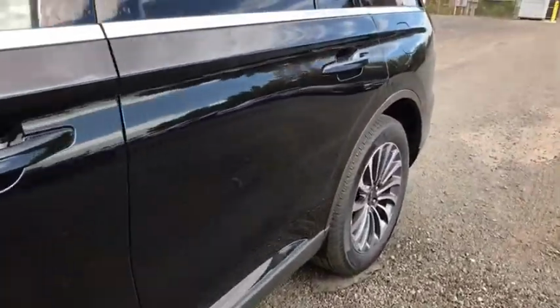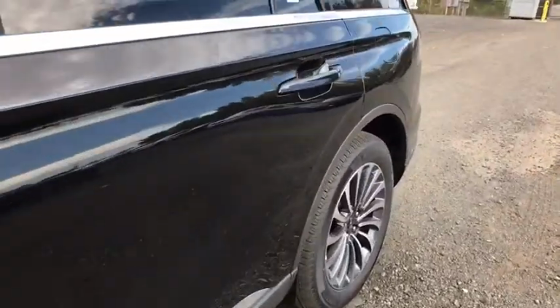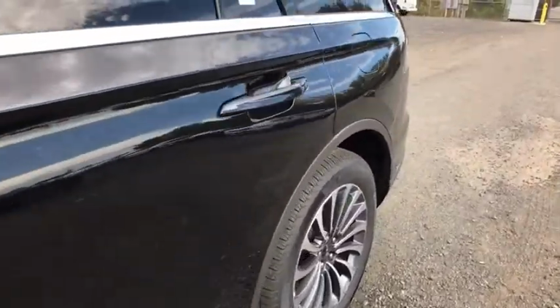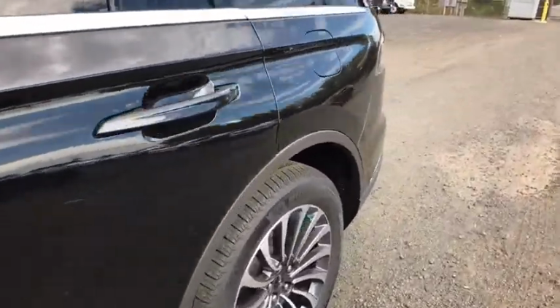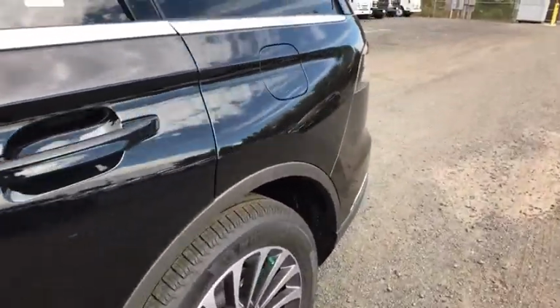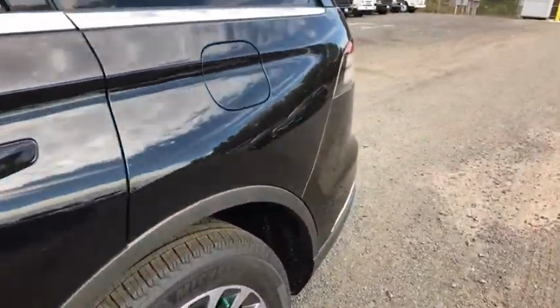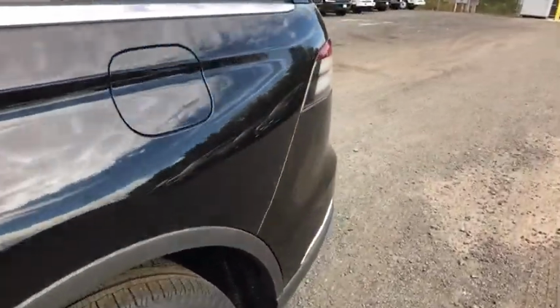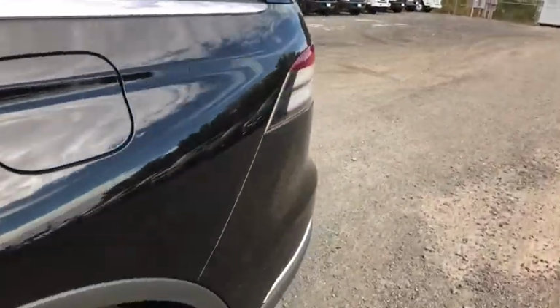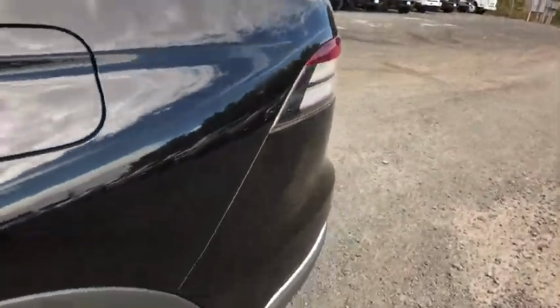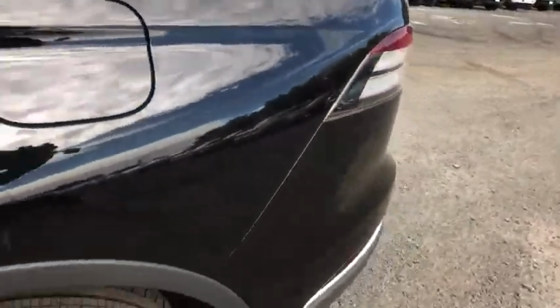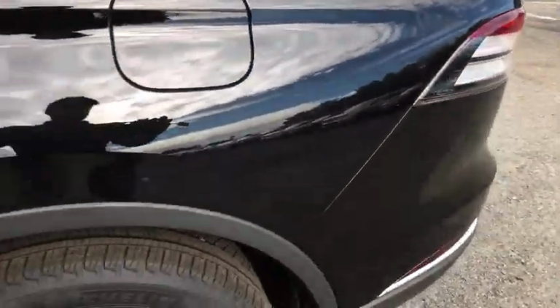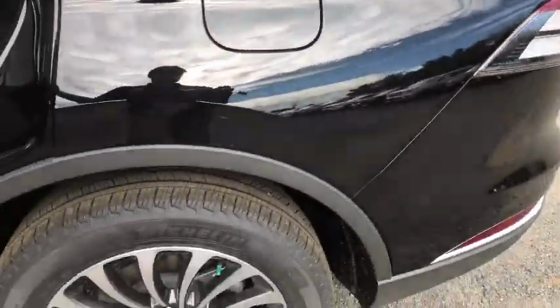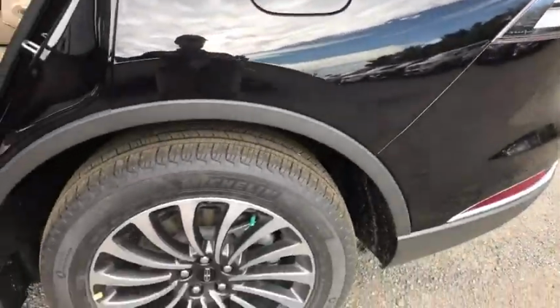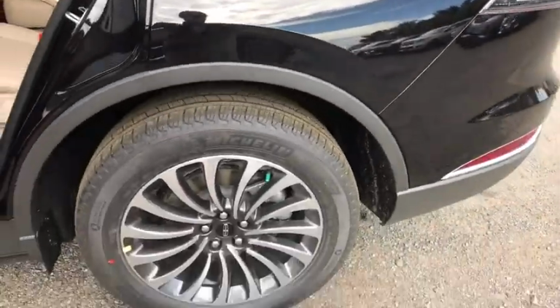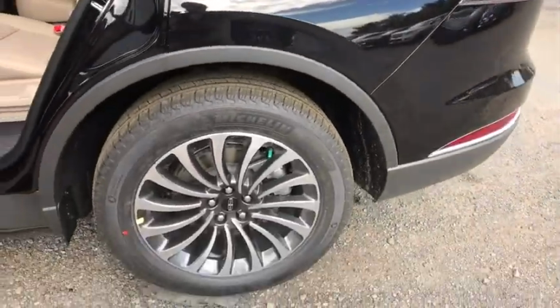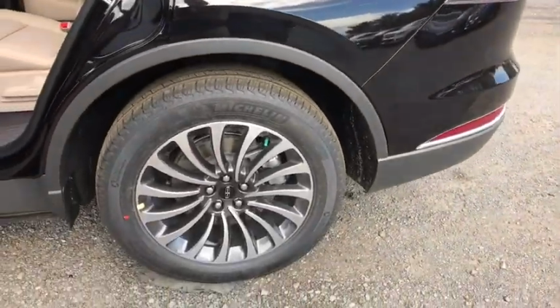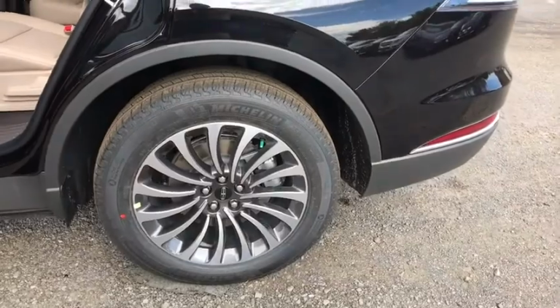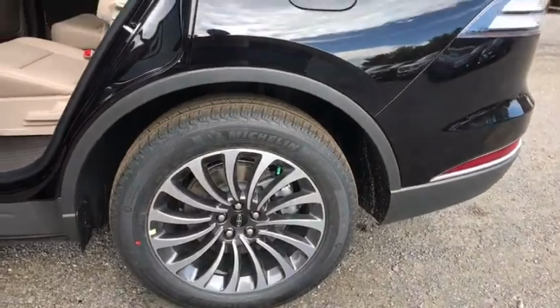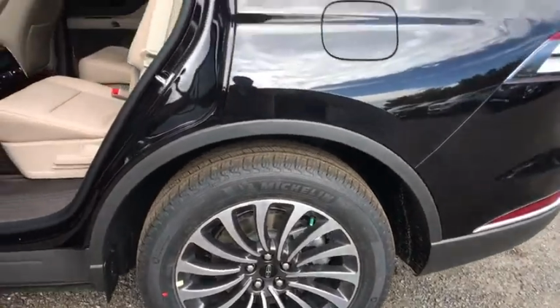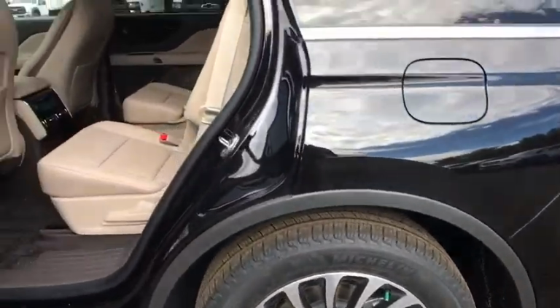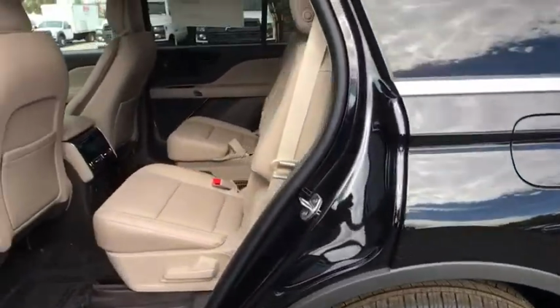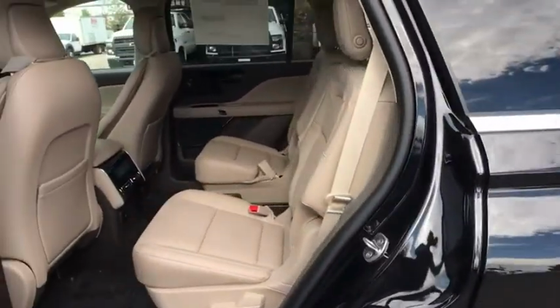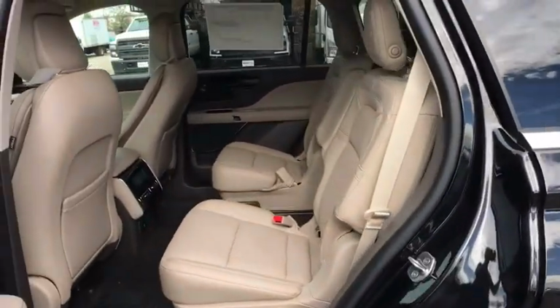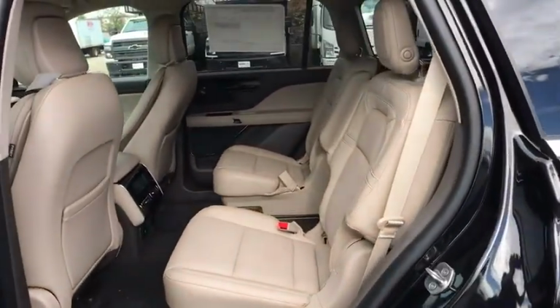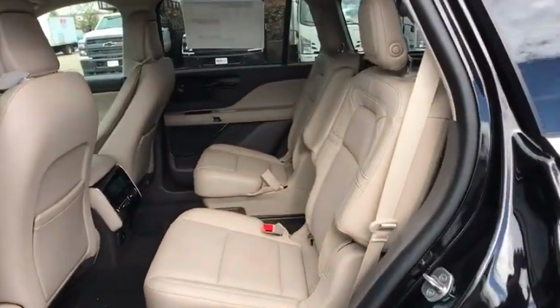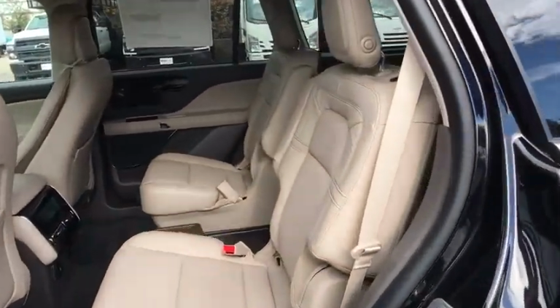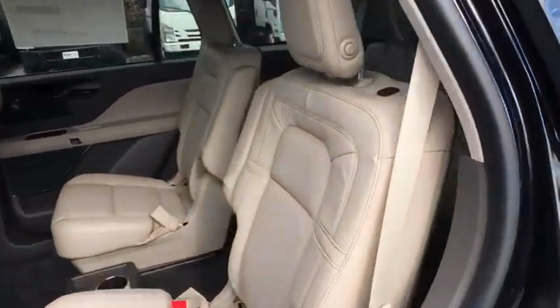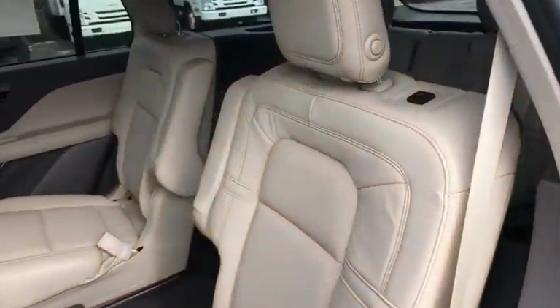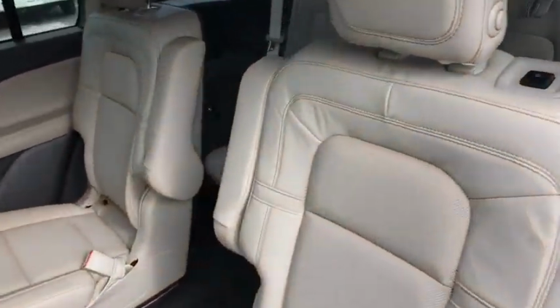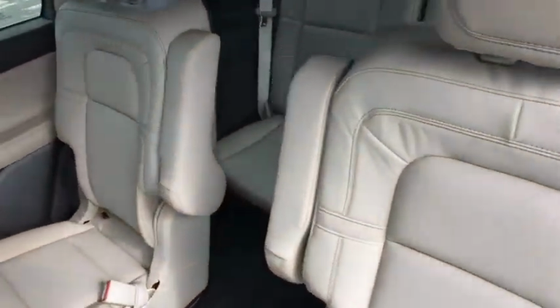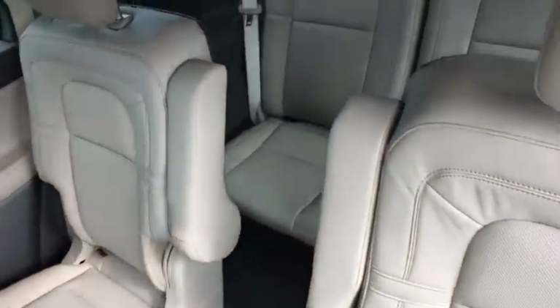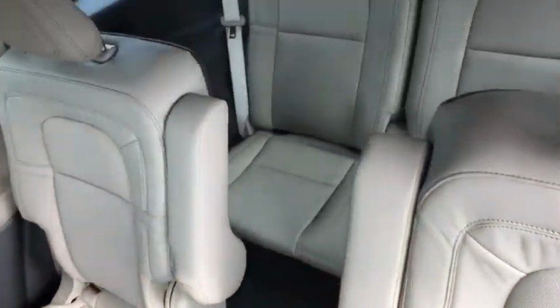Heated front seats, compass, power windows, fog lights, electronic stability control, security system, remote keyless entry.